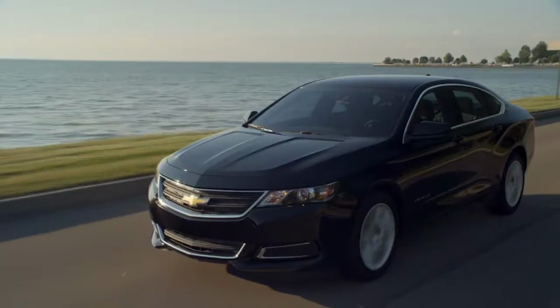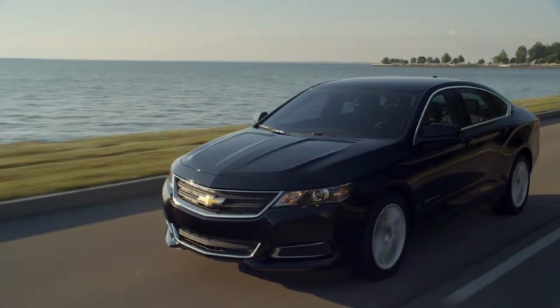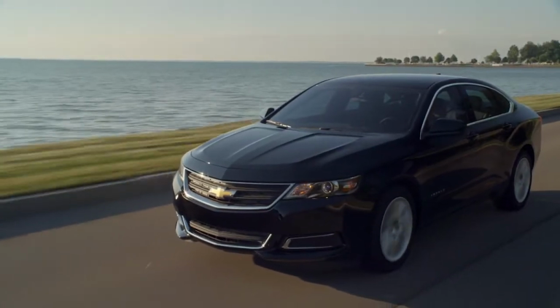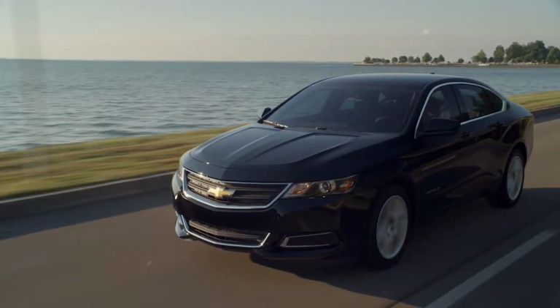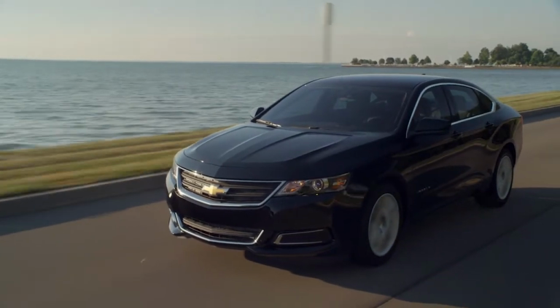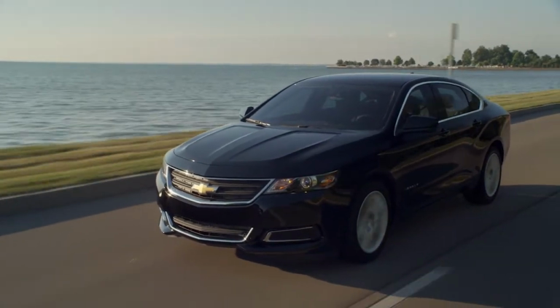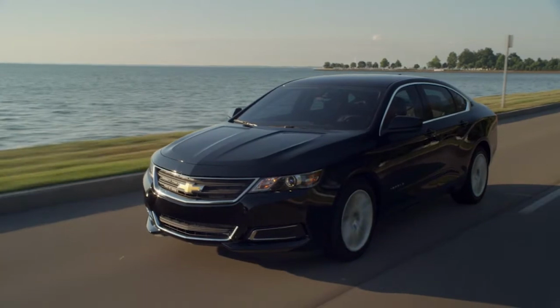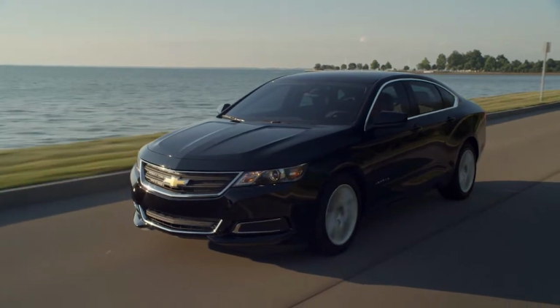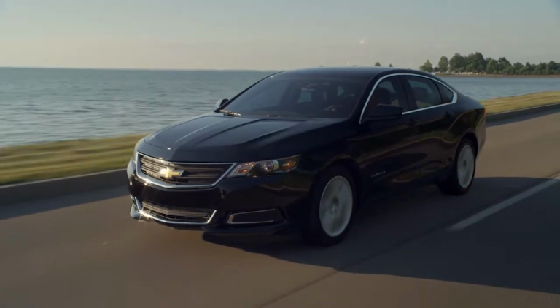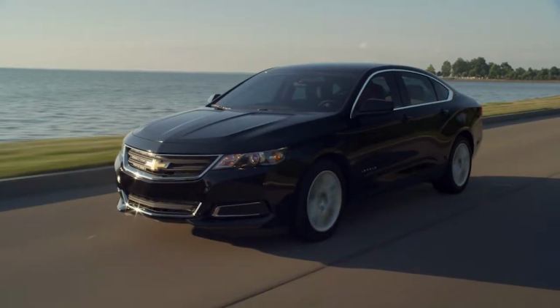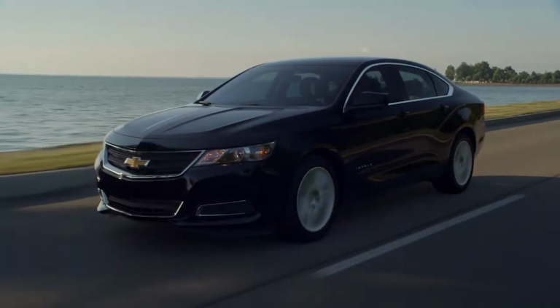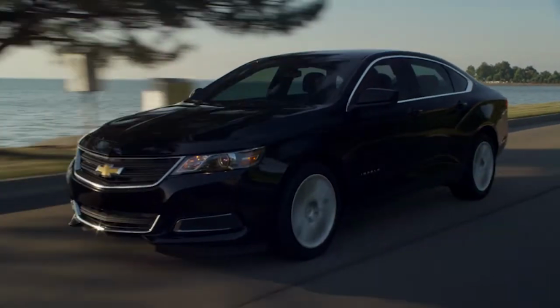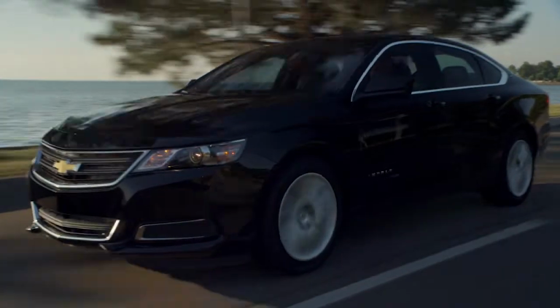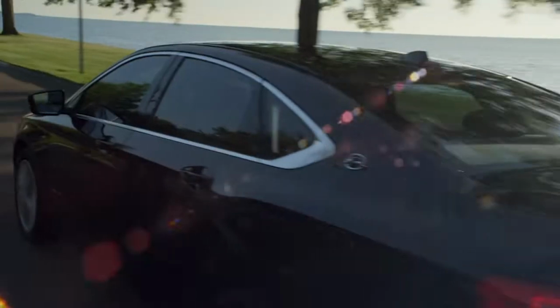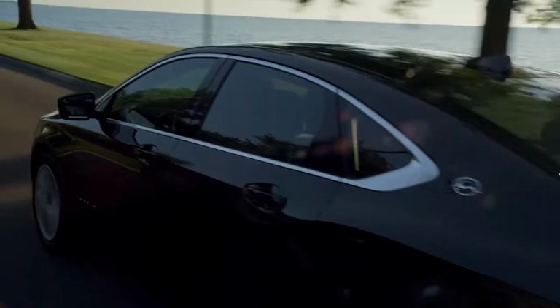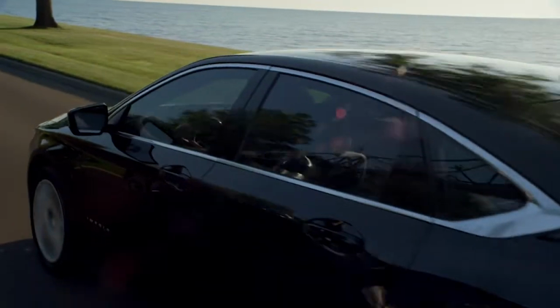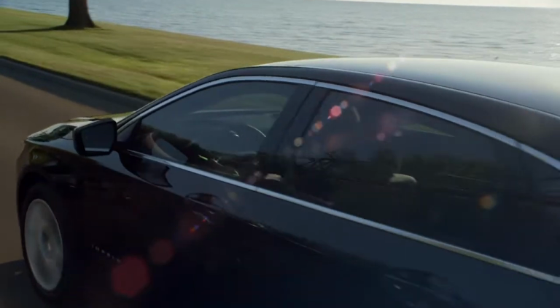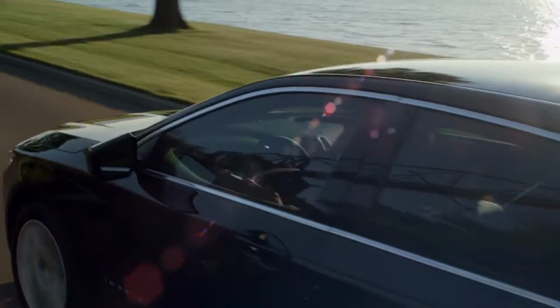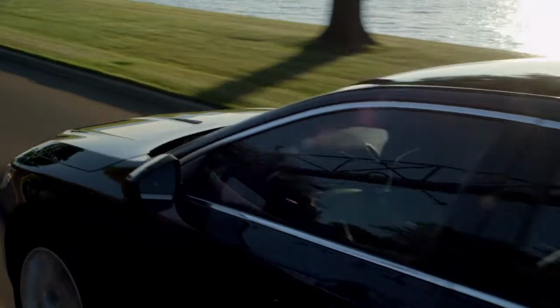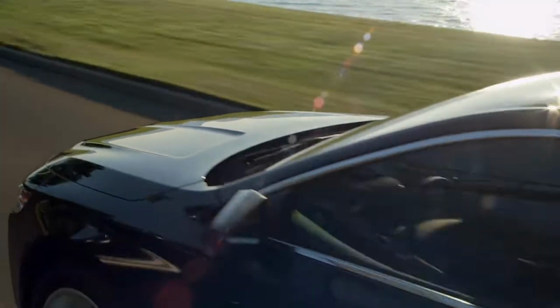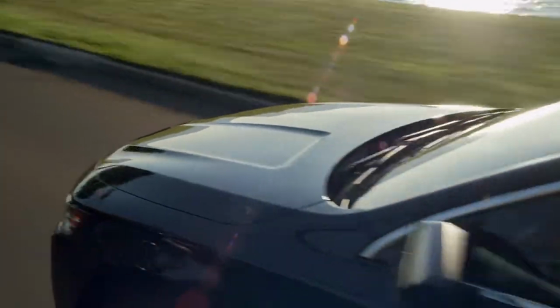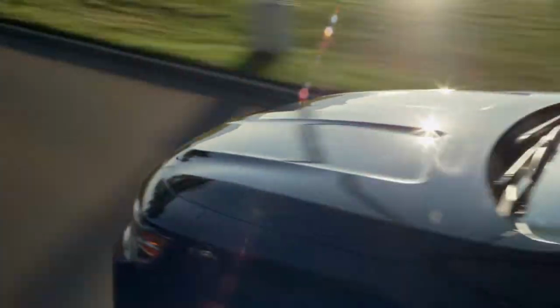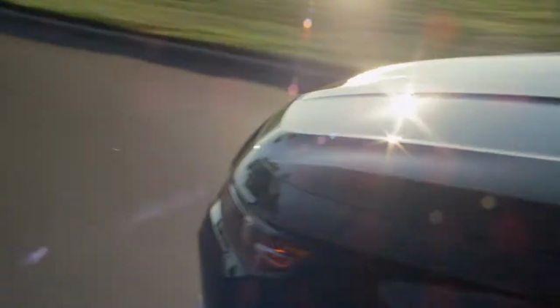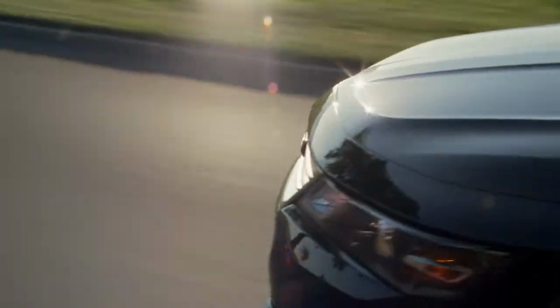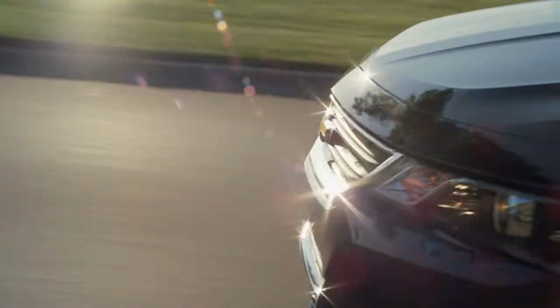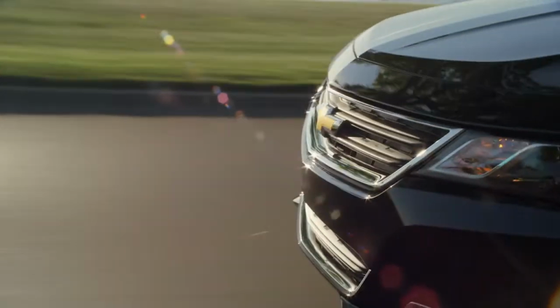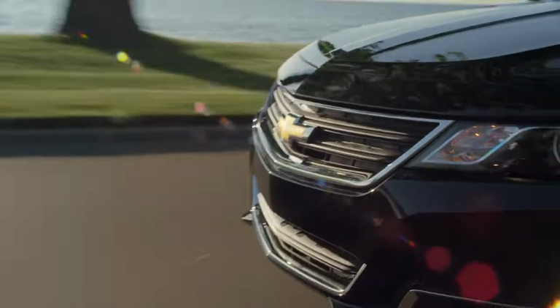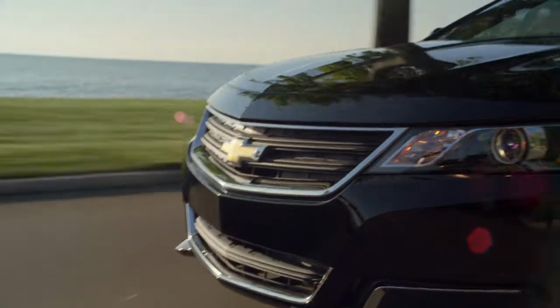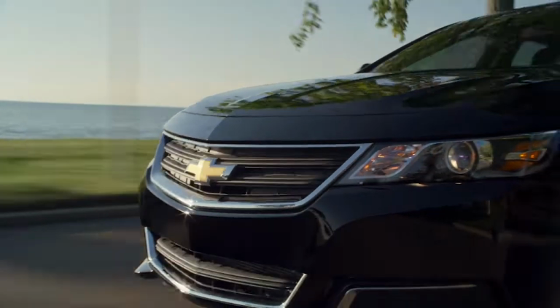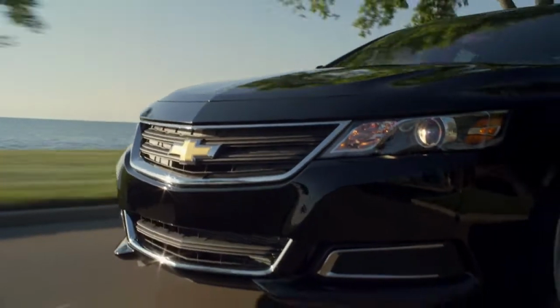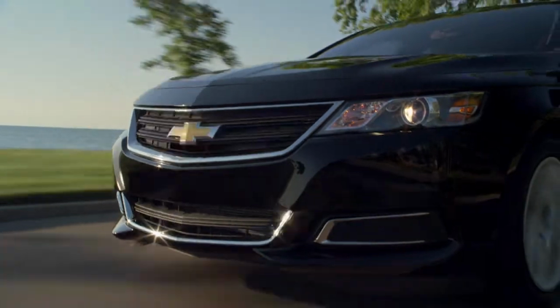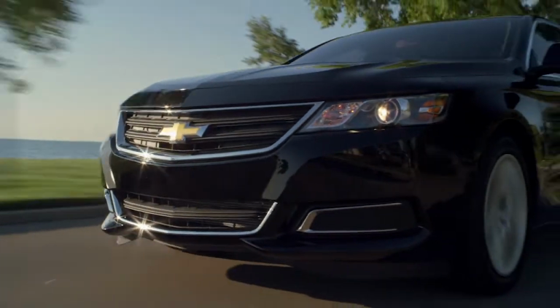With its latest redesign in the 2014 model year, the Impala's gone from a rental car special to being one of the most attractive cars in the GM empire. It's styled with crisp, clean lines and handsomely sculpted fenders that lend it a low, powerful look.